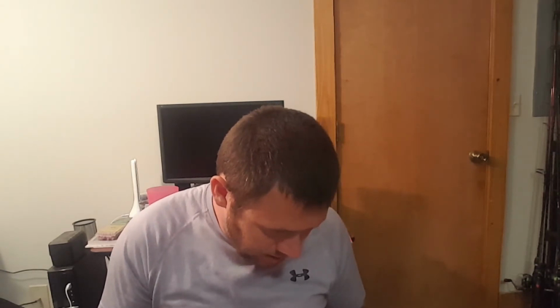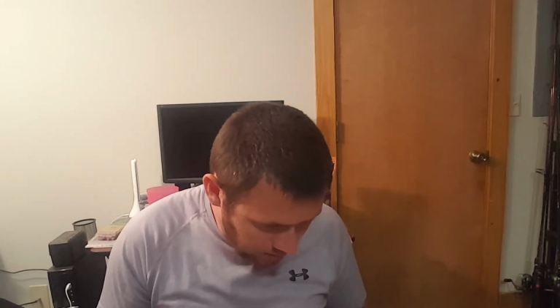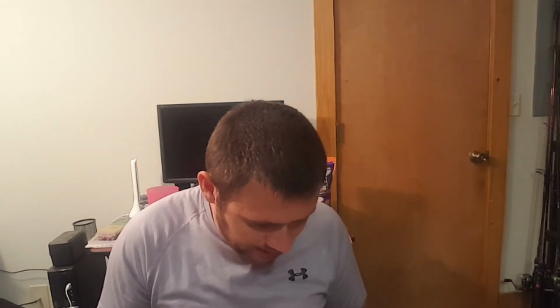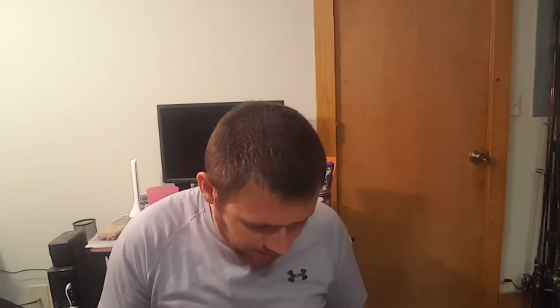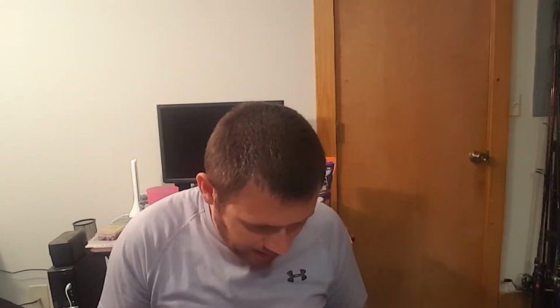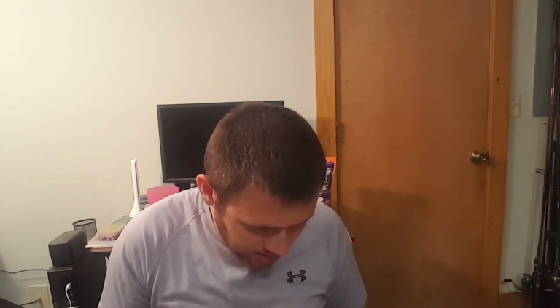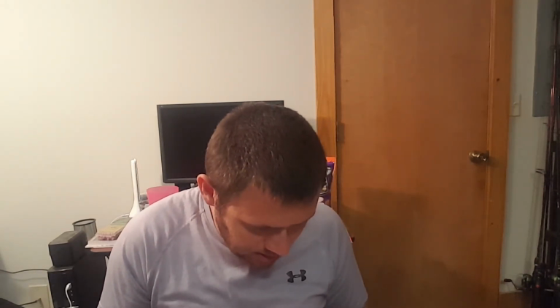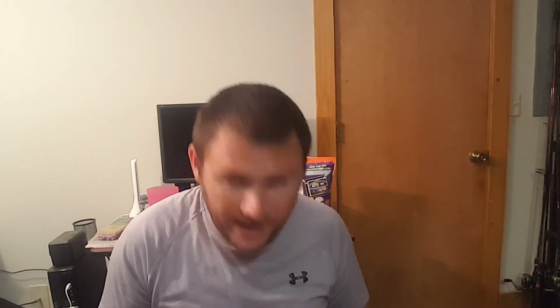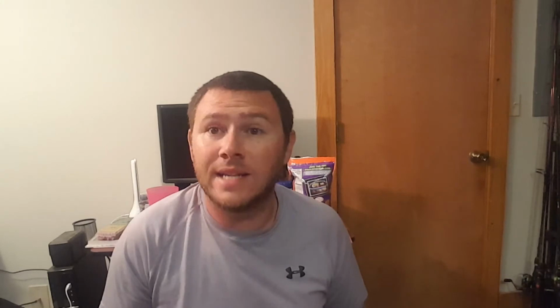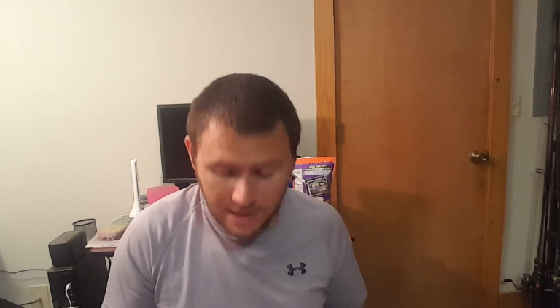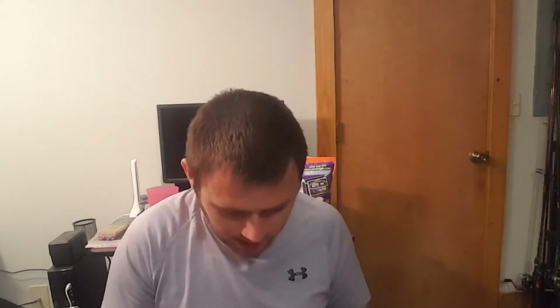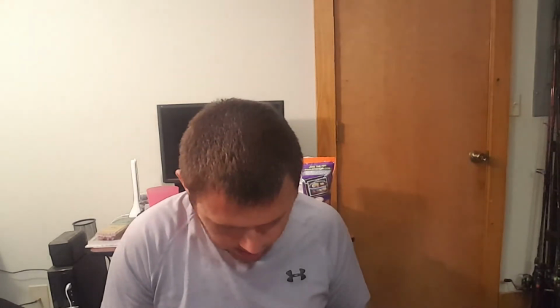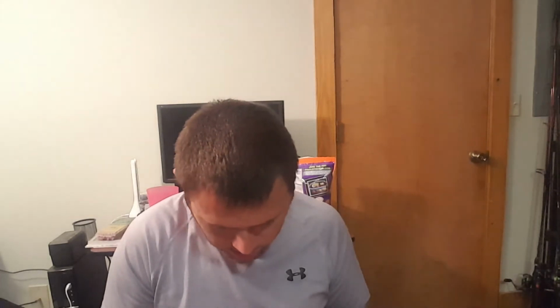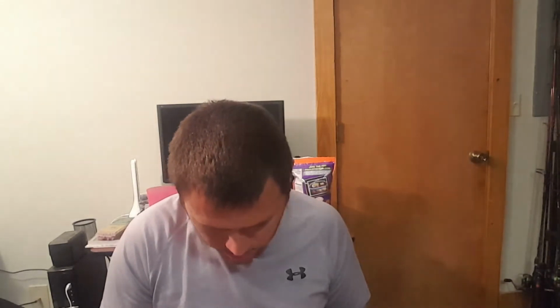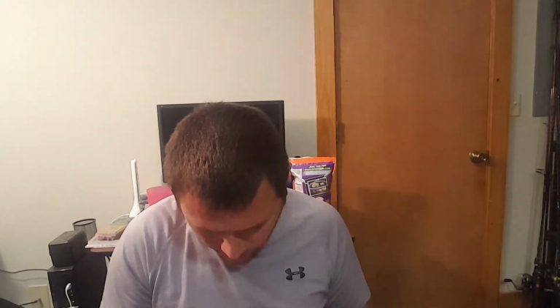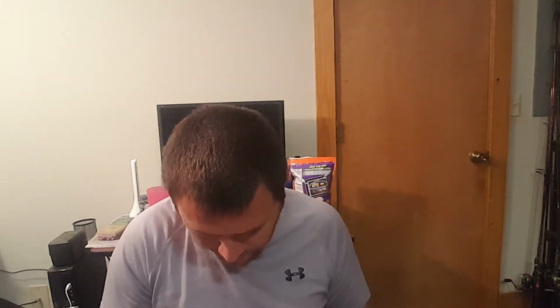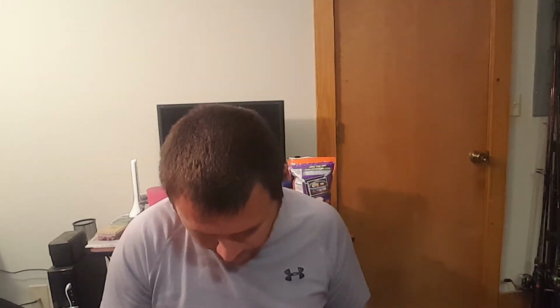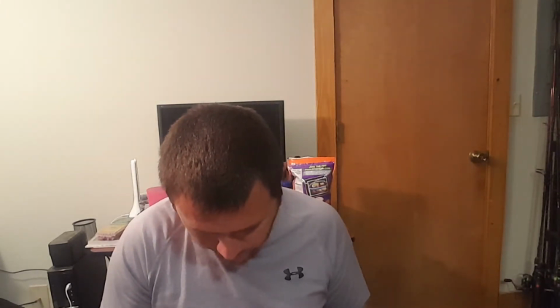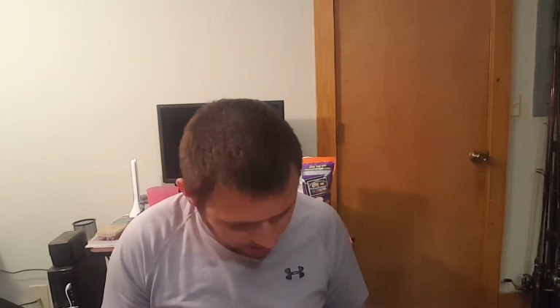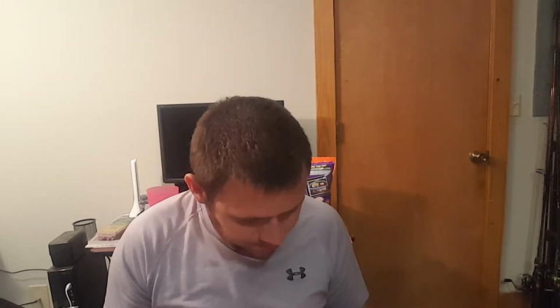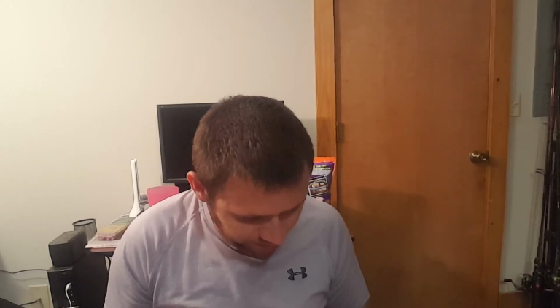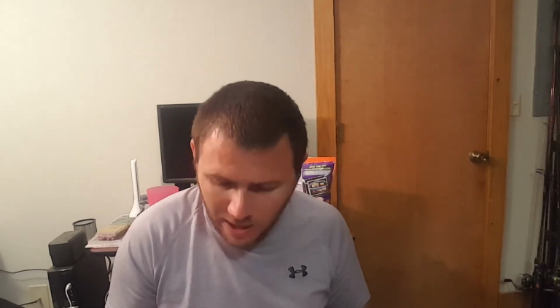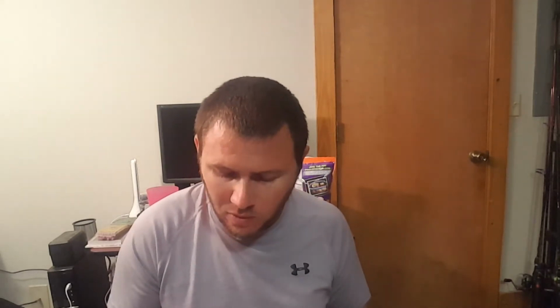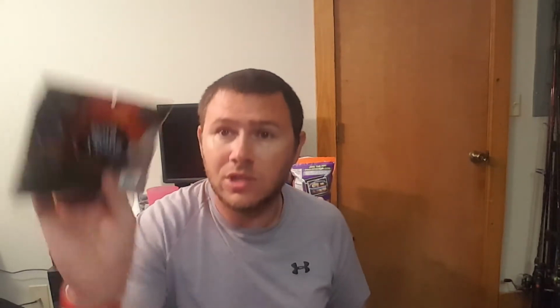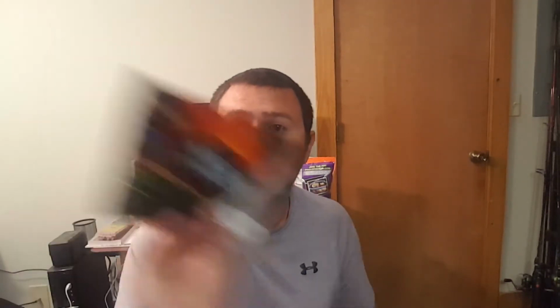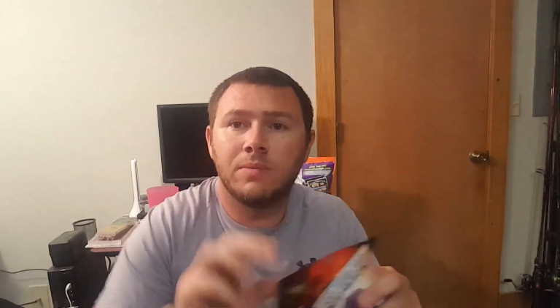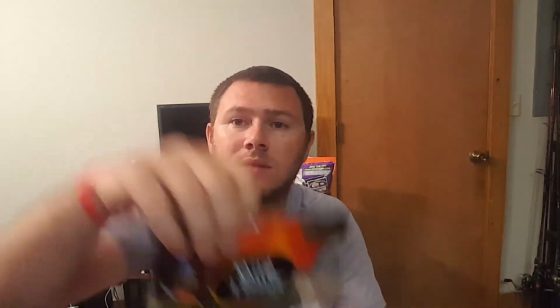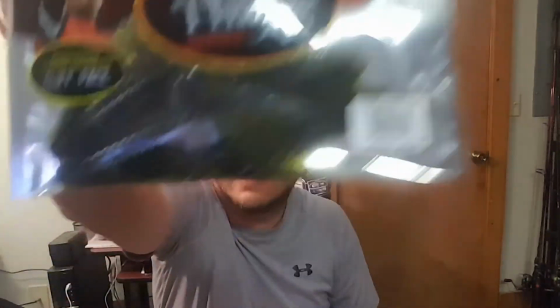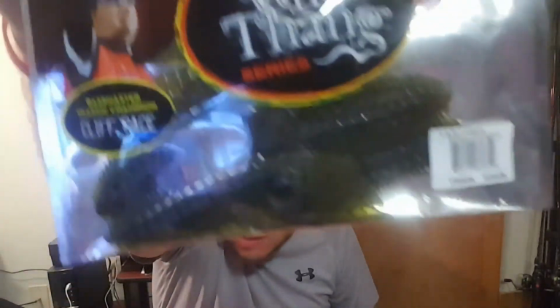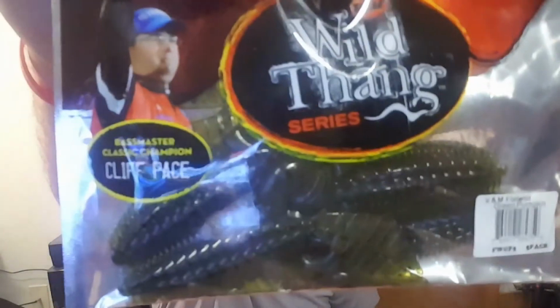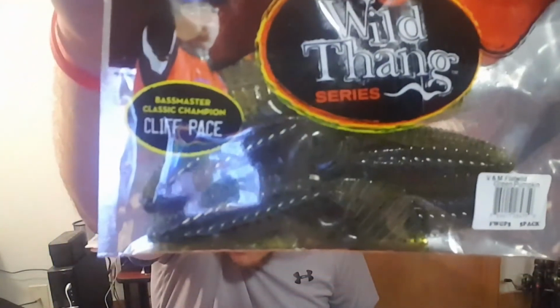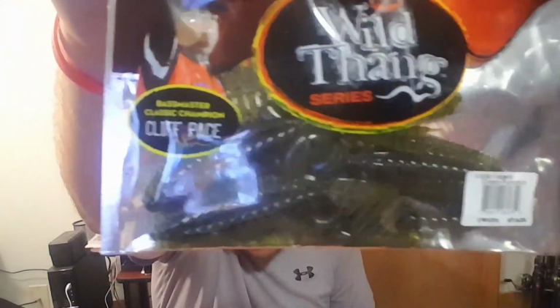The Link is $12.99, the Wagon Shad is $9.99. I know I got some of these — these V&M Flat Wild four inch creature baits in green pumpkin.